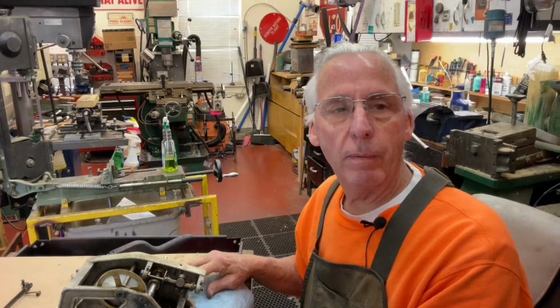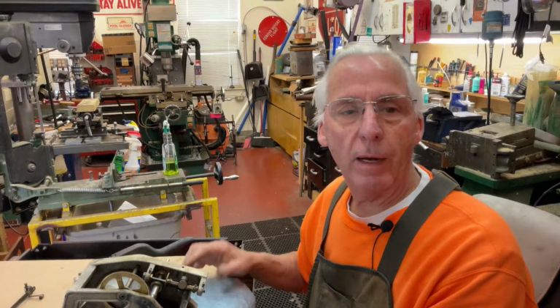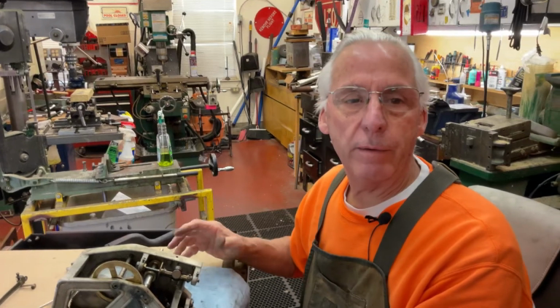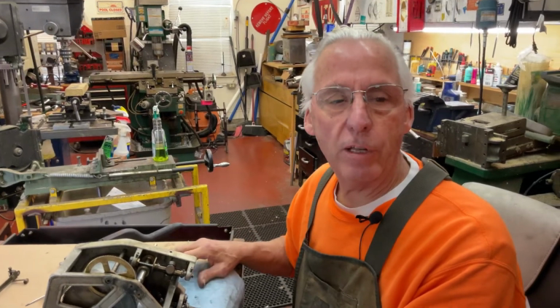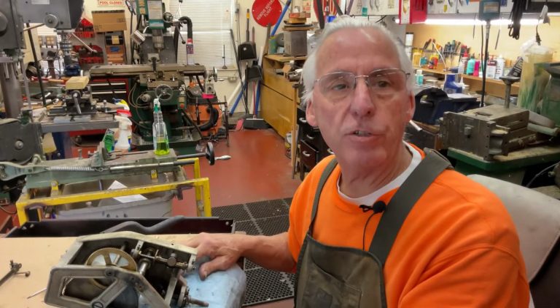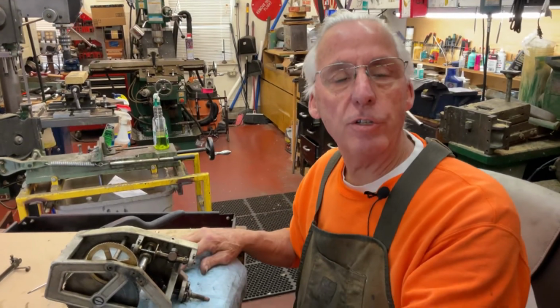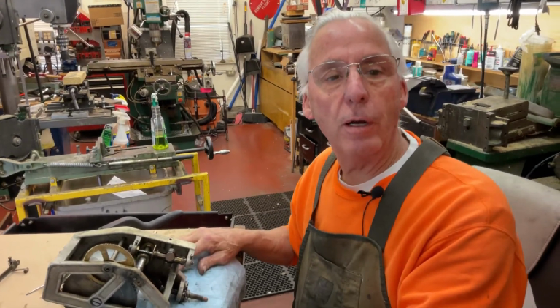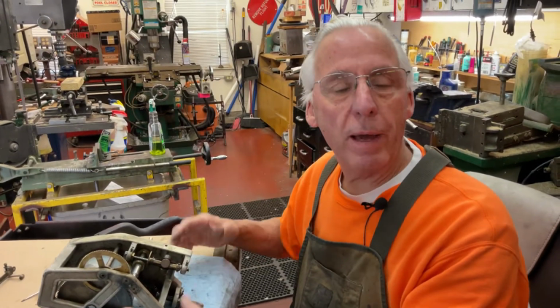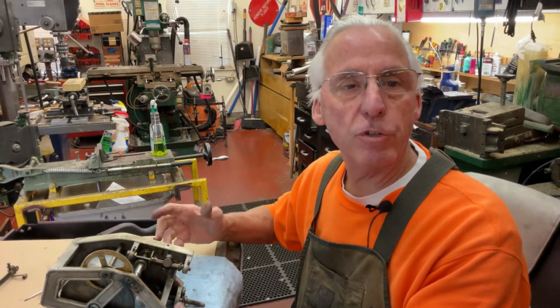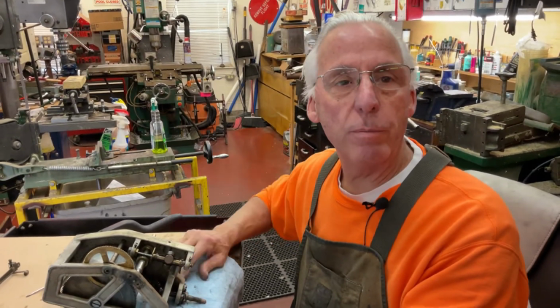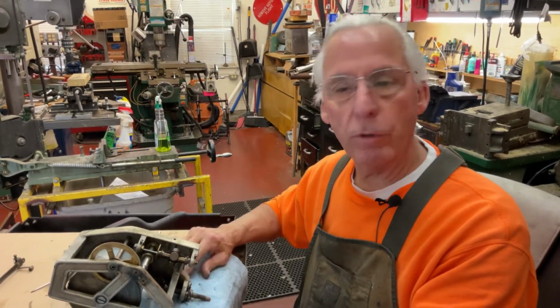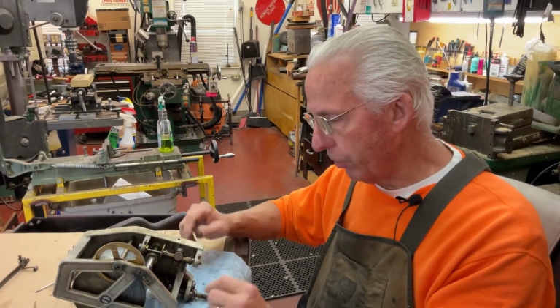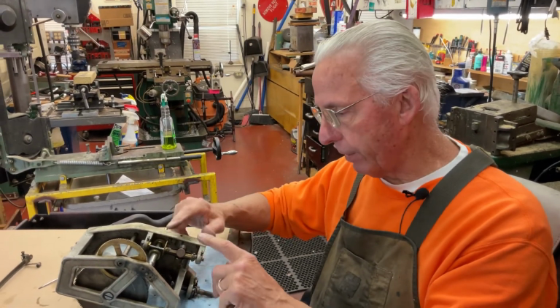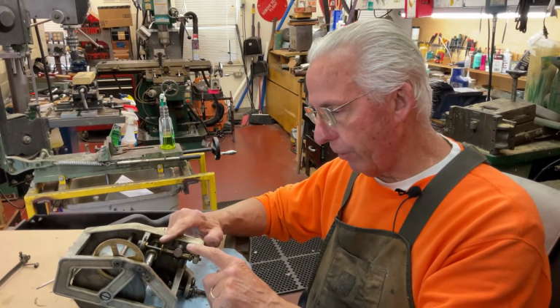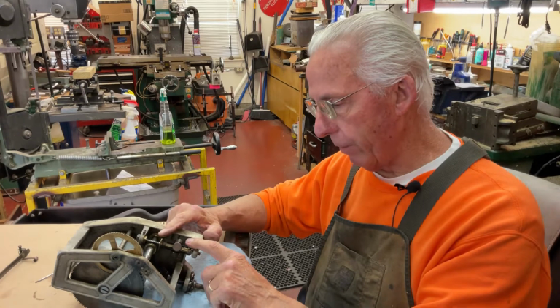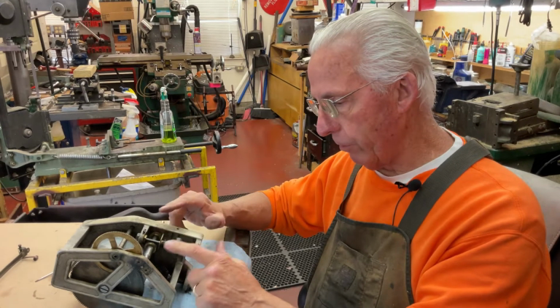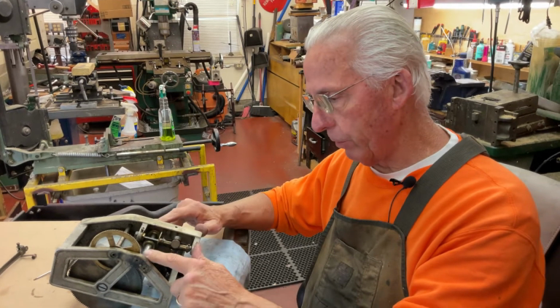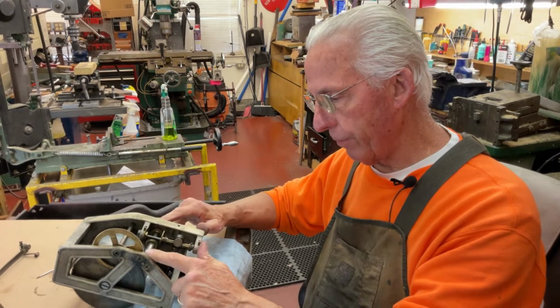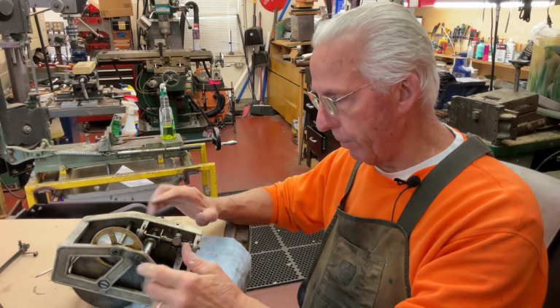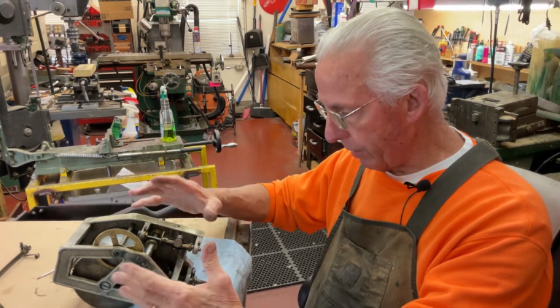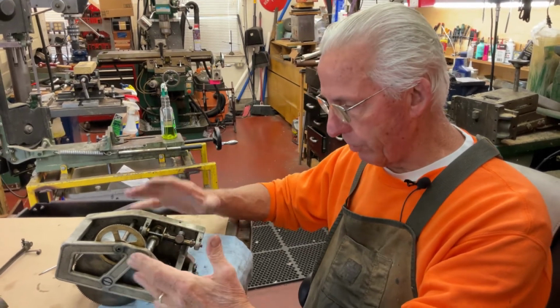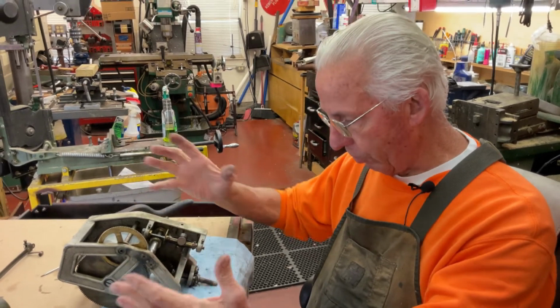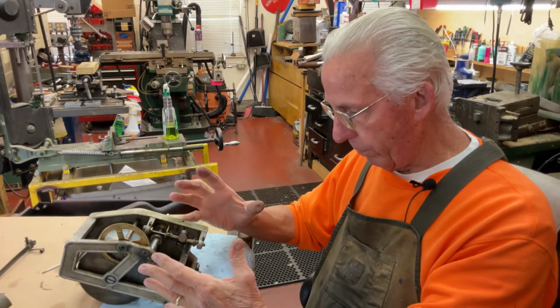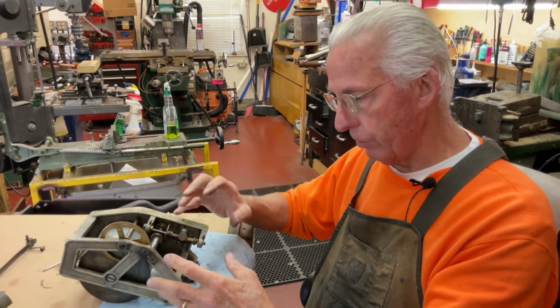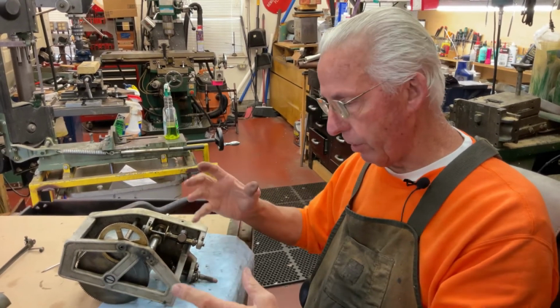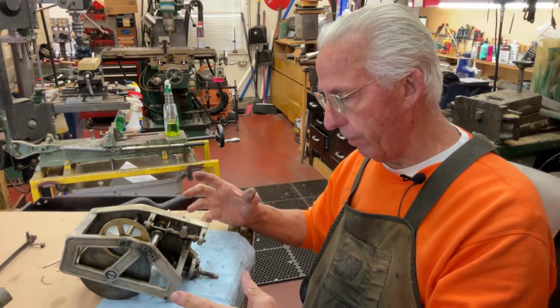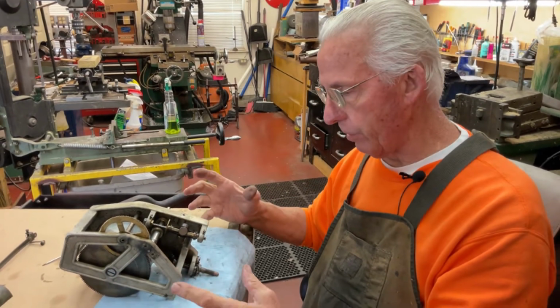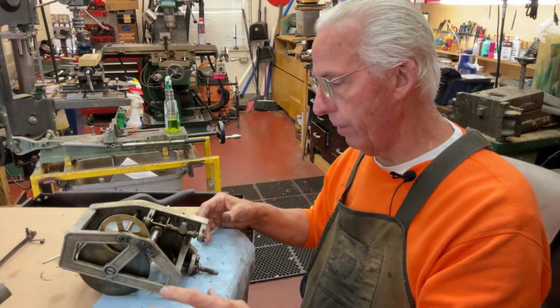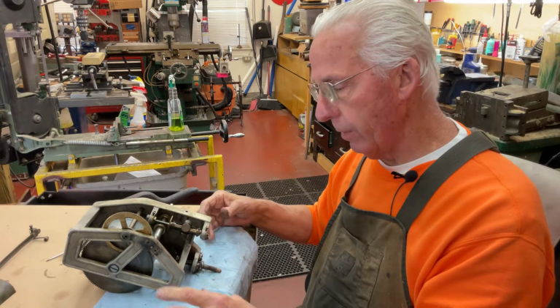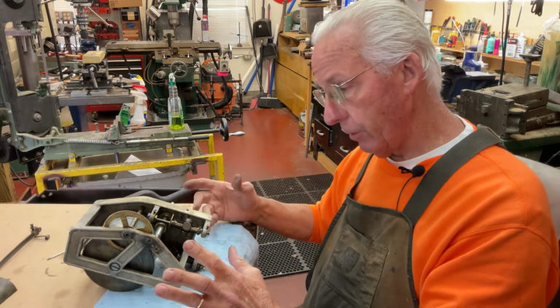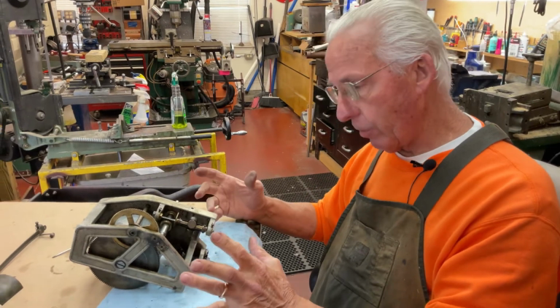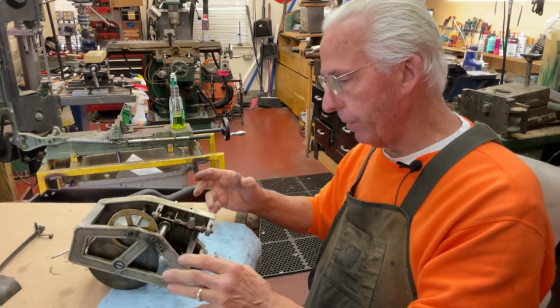Hi, Dyslexic Genius here. I'm back on the Cheney motor and I'm going to show you how to get the governor out and the spindle shaft out, because the casting is all one piece and doesn't come apart easily. It's complicated.